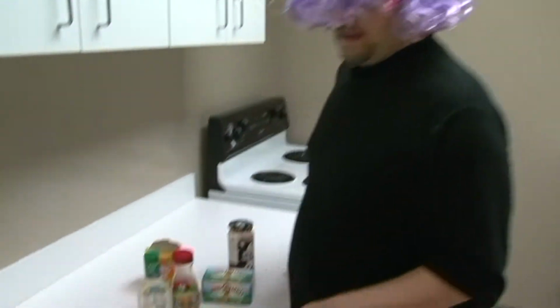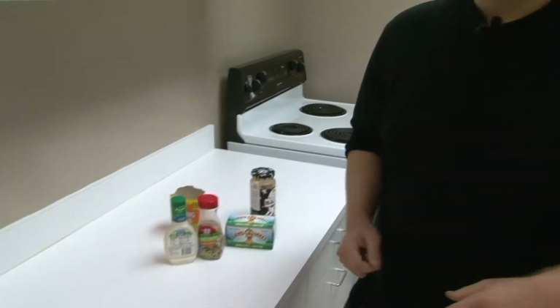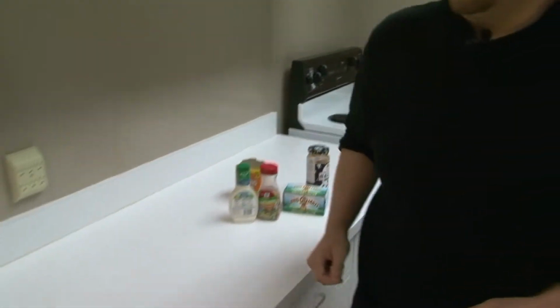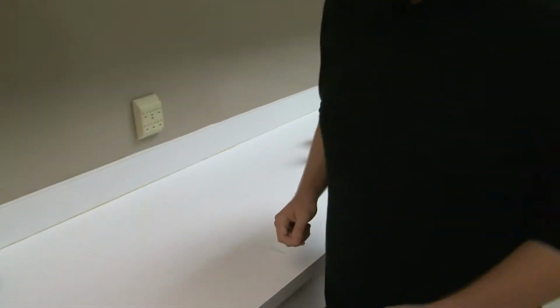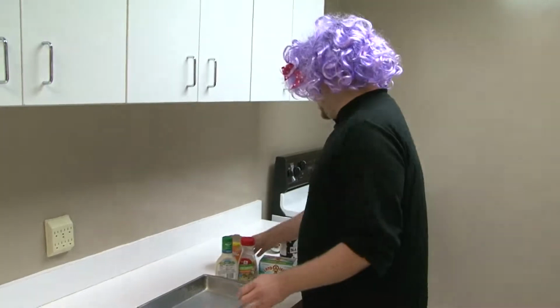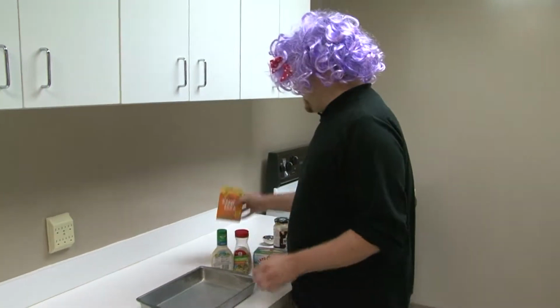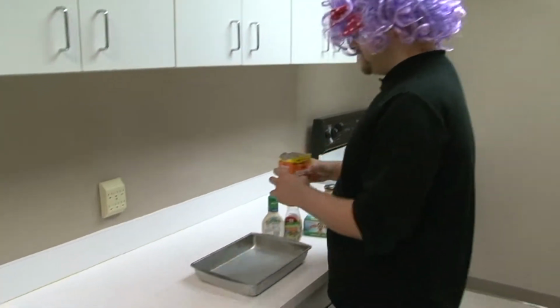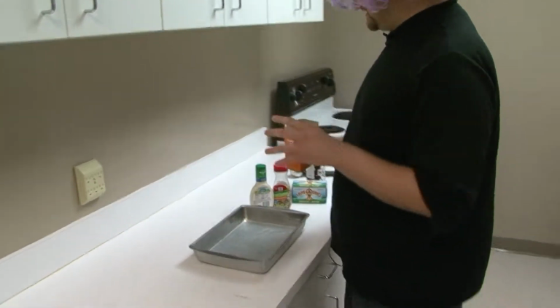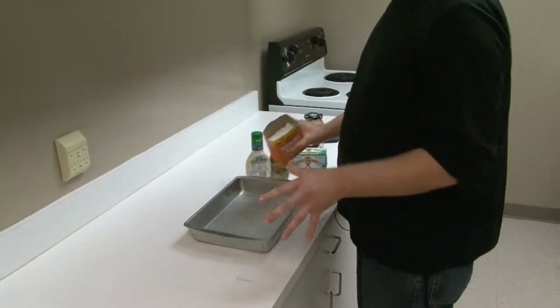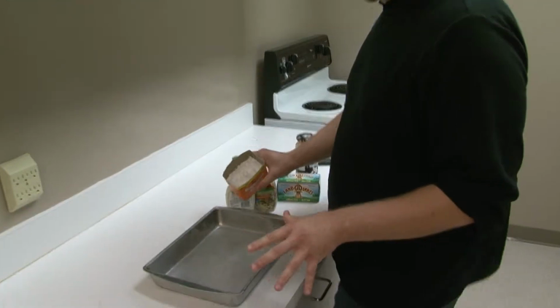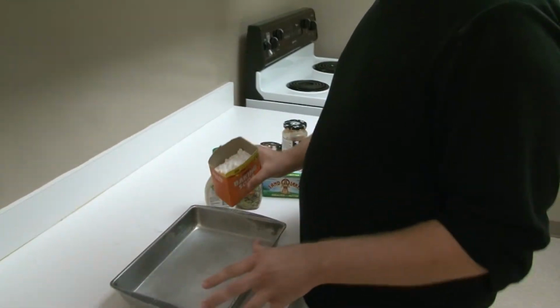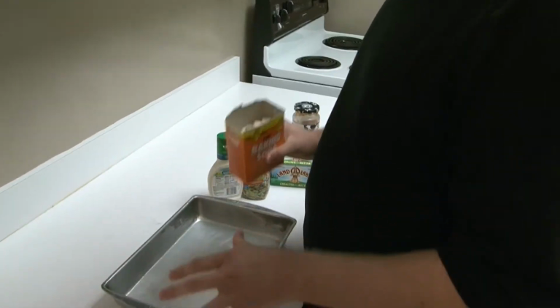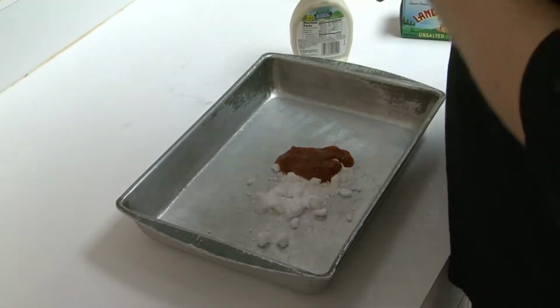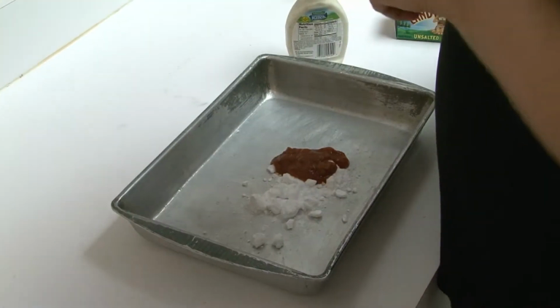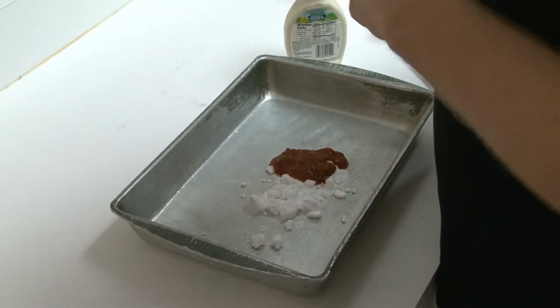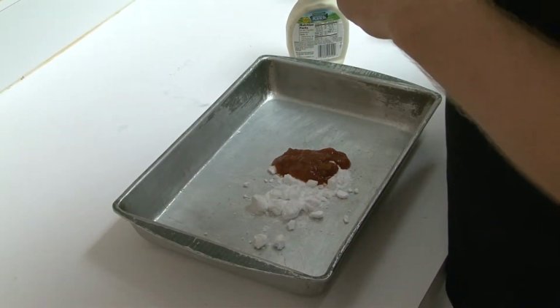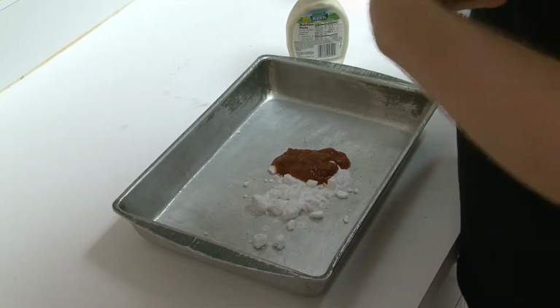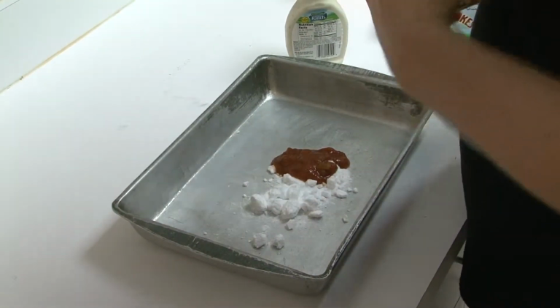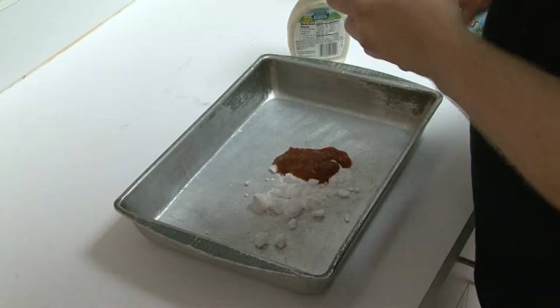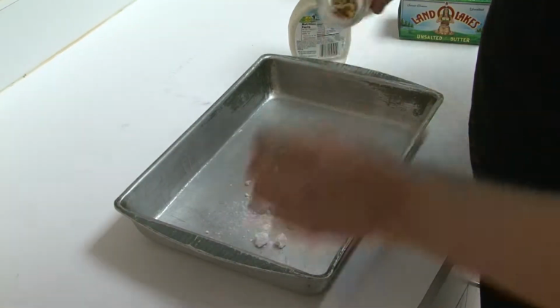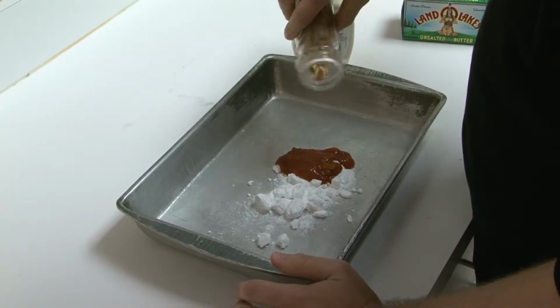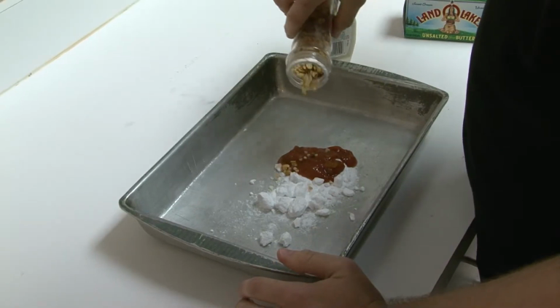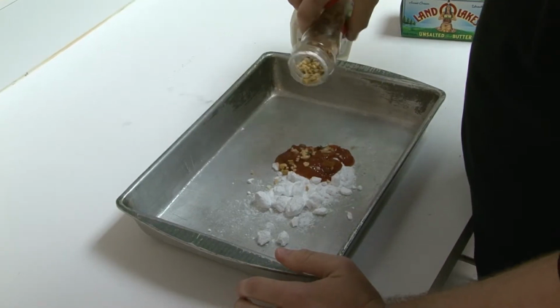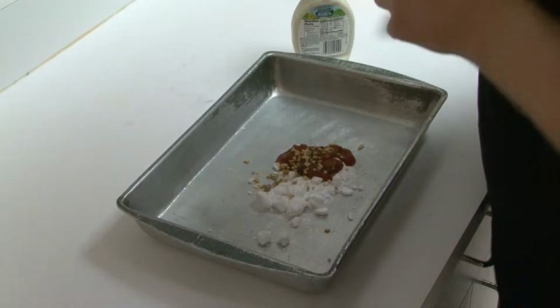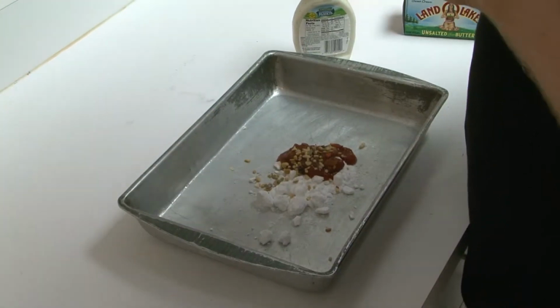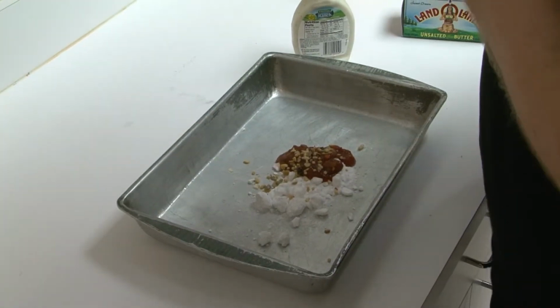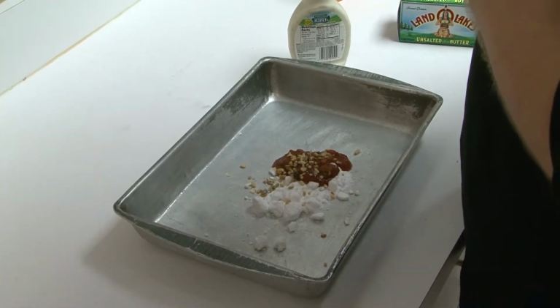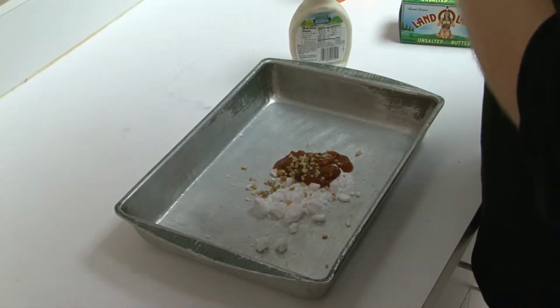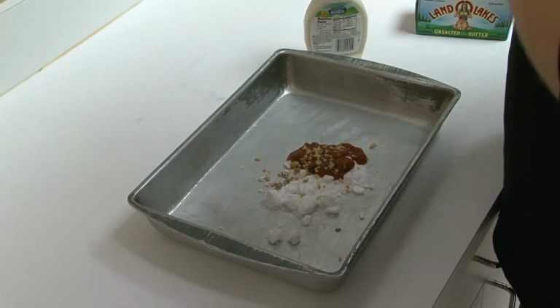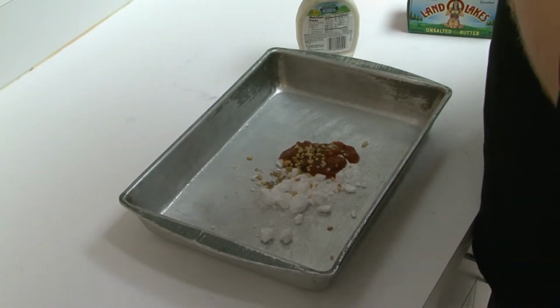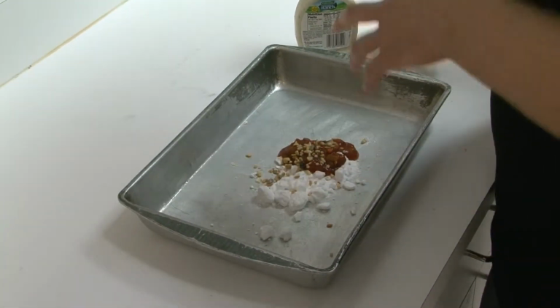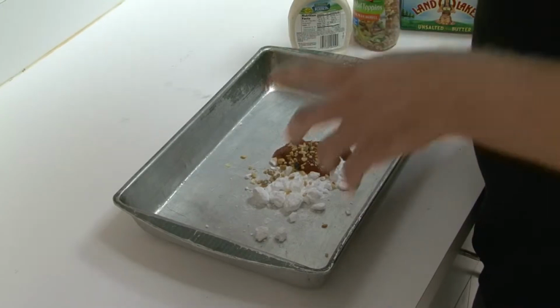I should have listened in culinary class. Baking soda is a base, I think. Let's put some of this on here — let's try a little bit of this. This is looking not as good as I thought it was going to look, but we're going to keep trying.